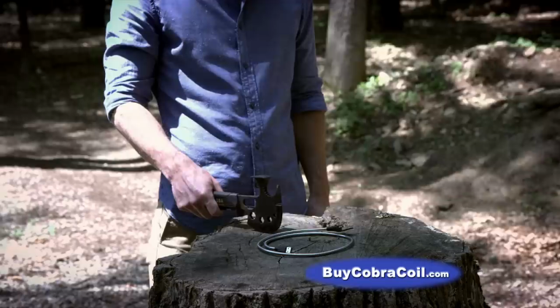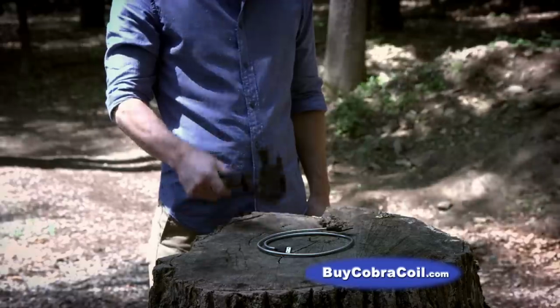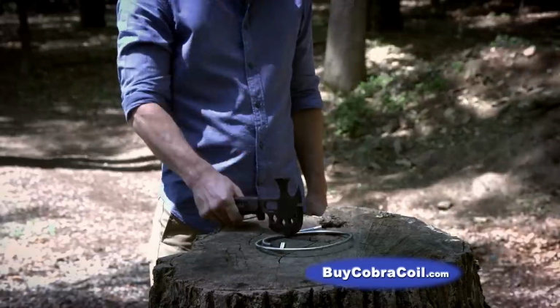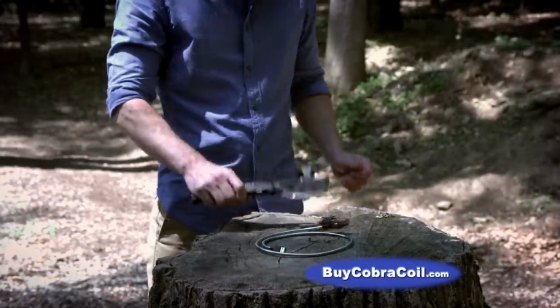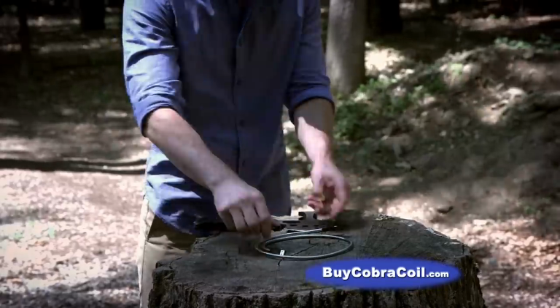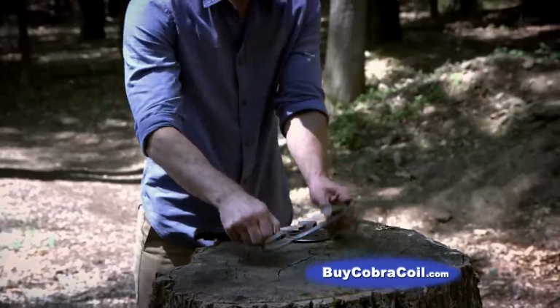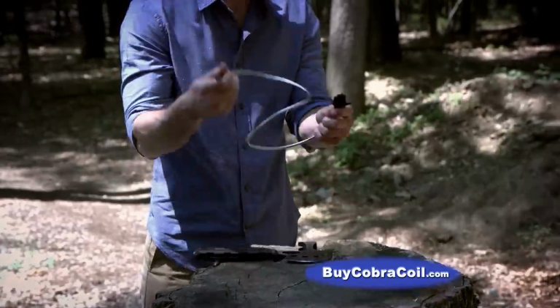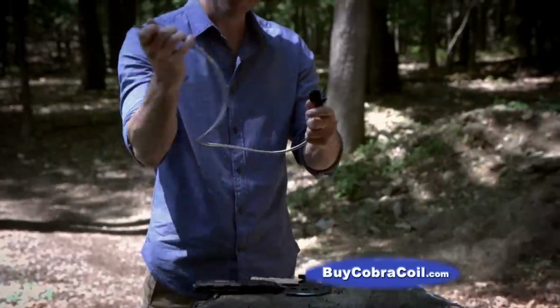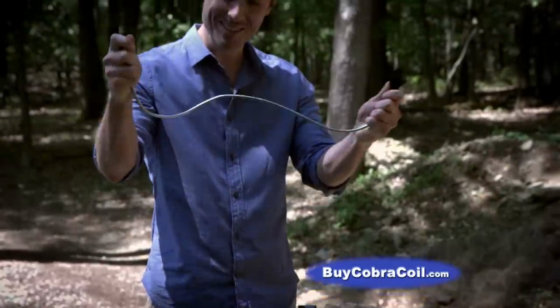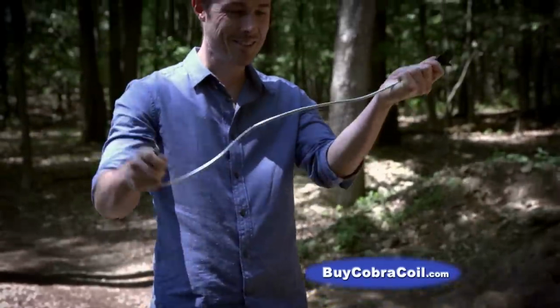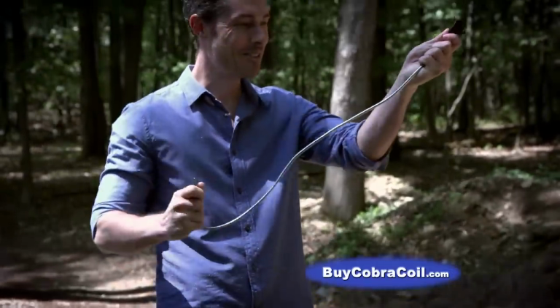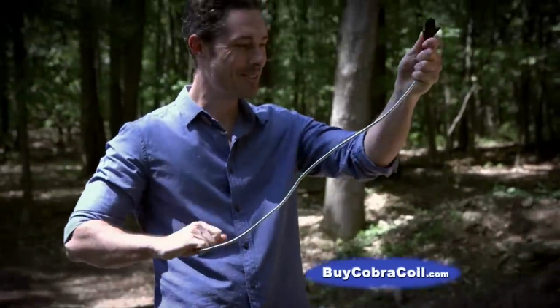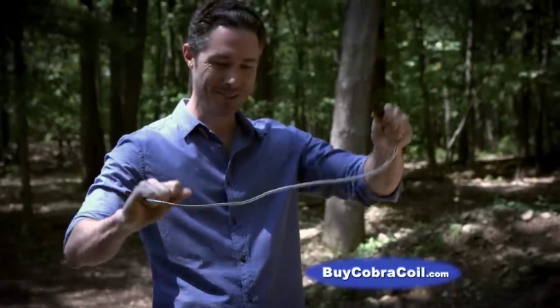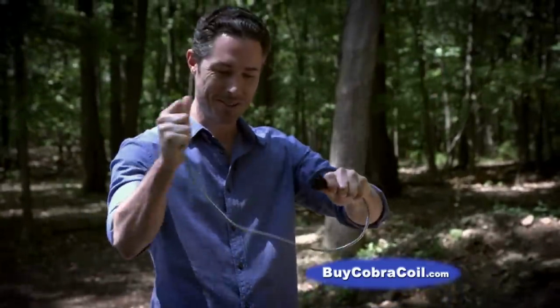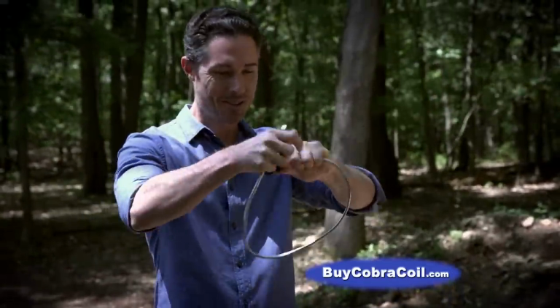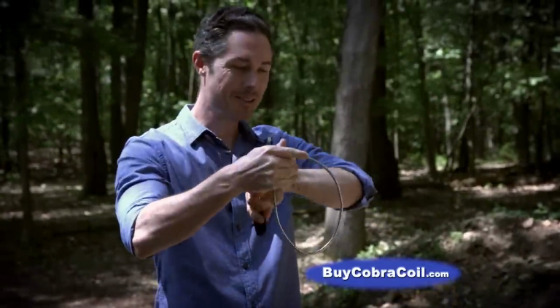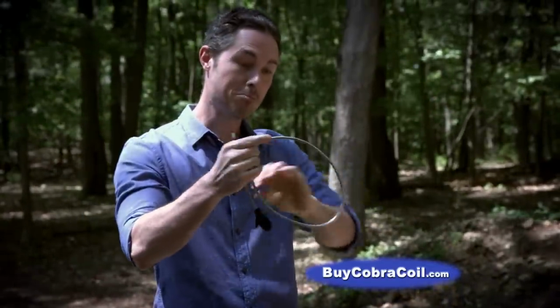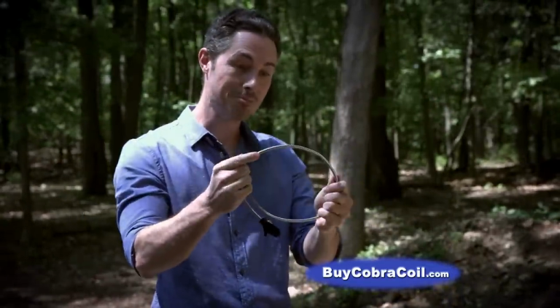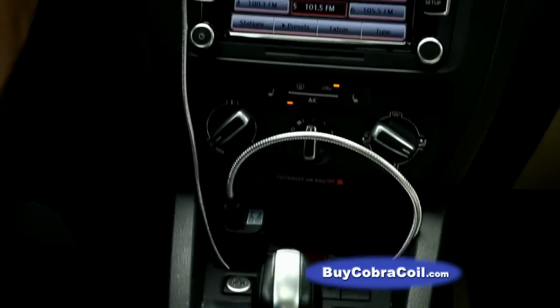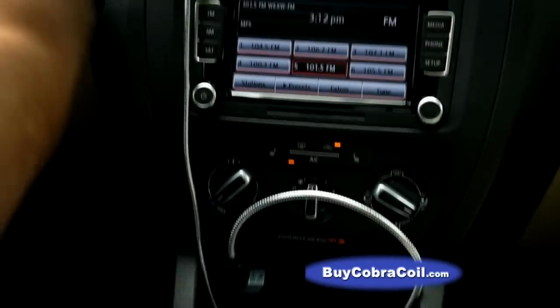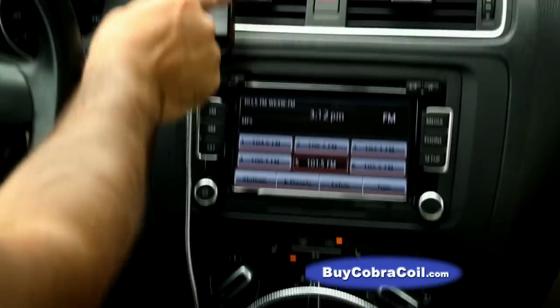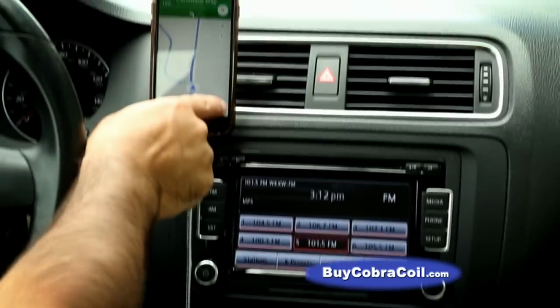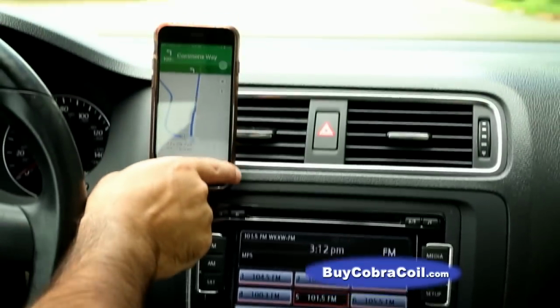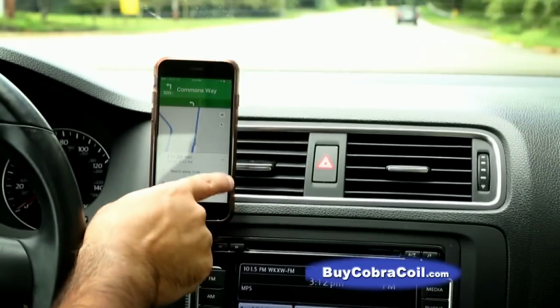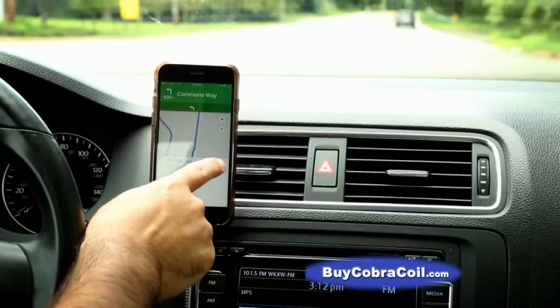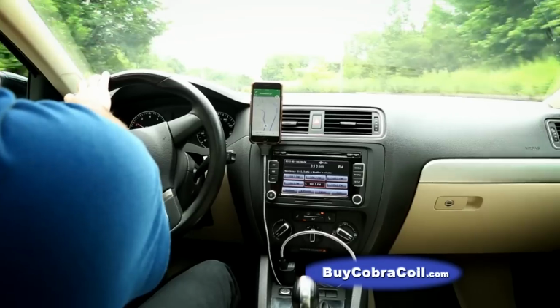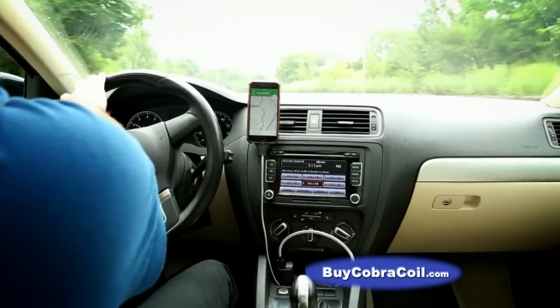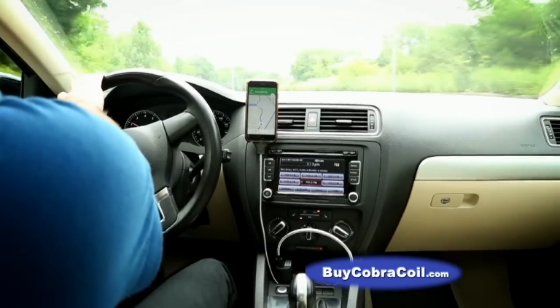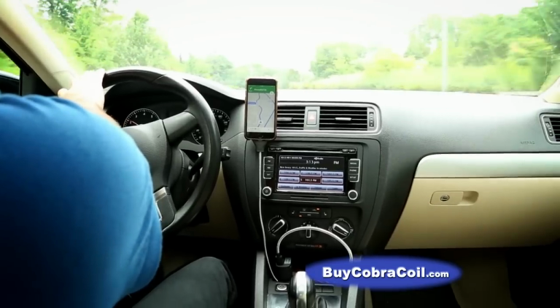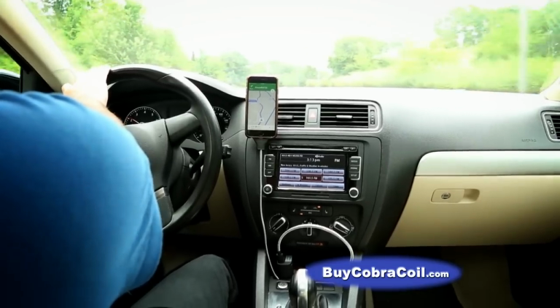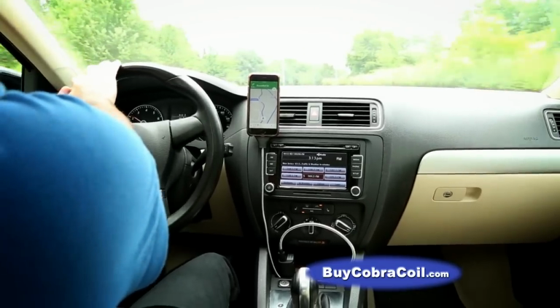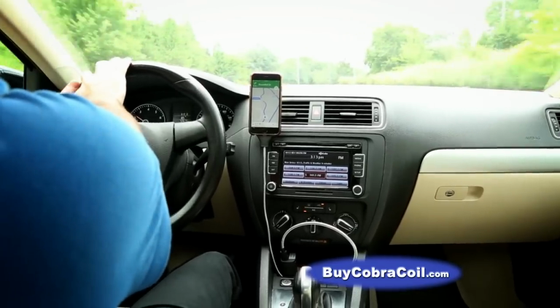The toughest charging cable on the planet, Cobra Coil is super tough — you'll never have to replace a cable again. Great for the car, keep your phone close at hand for following the GPS or for hands-free talking.